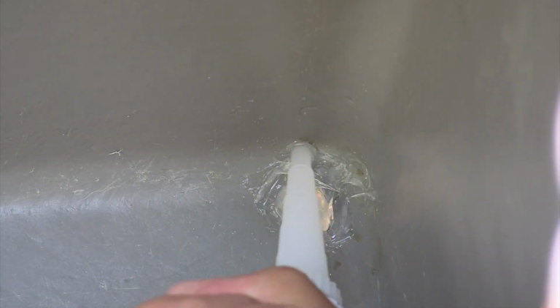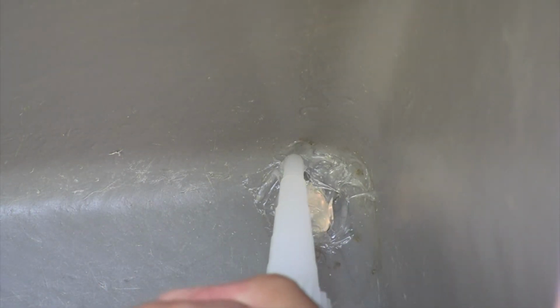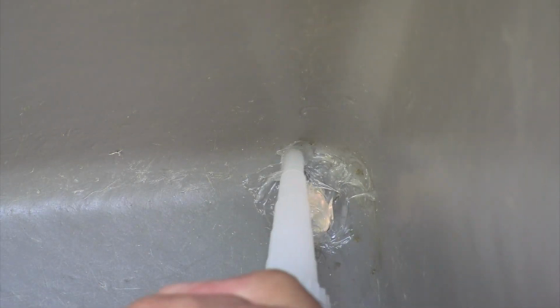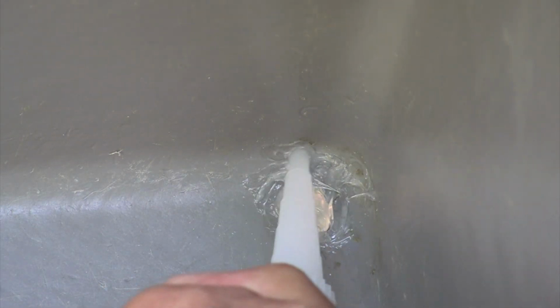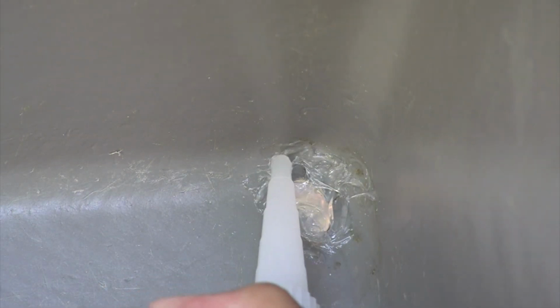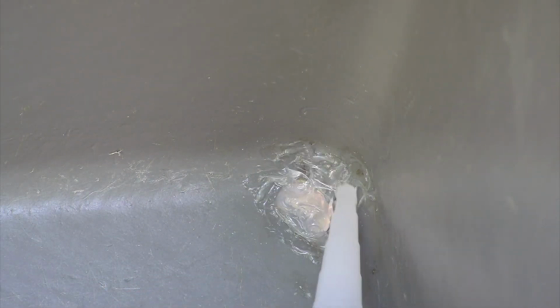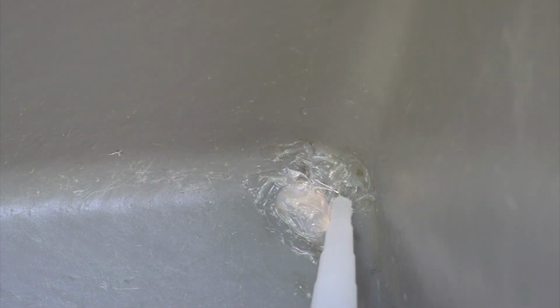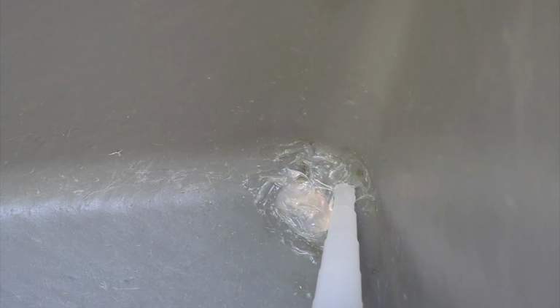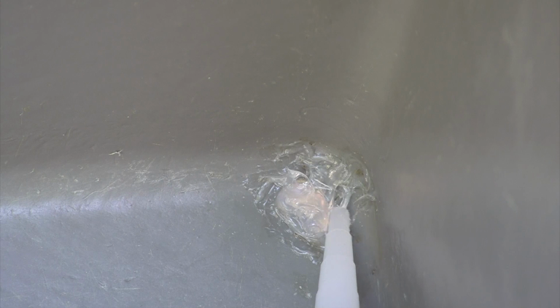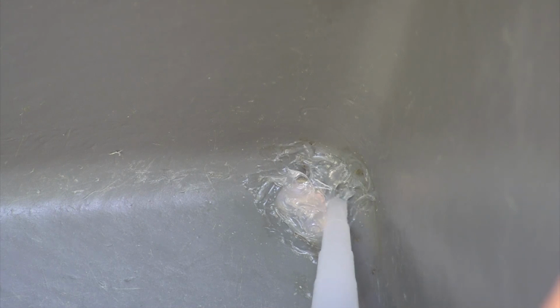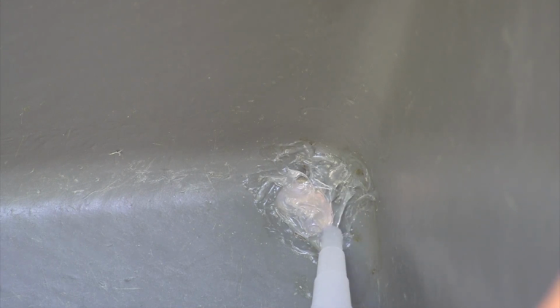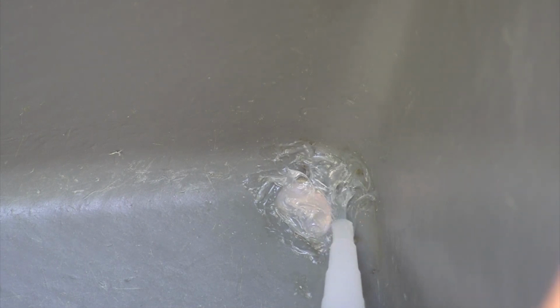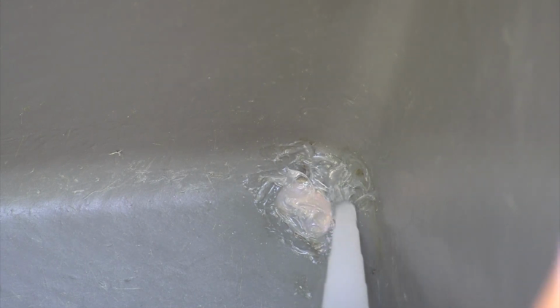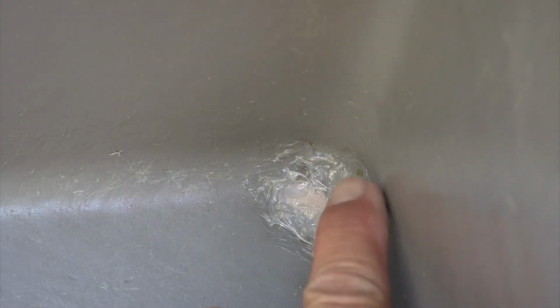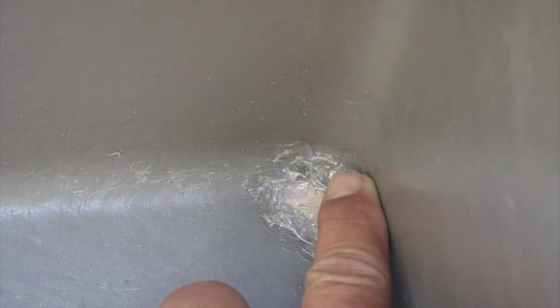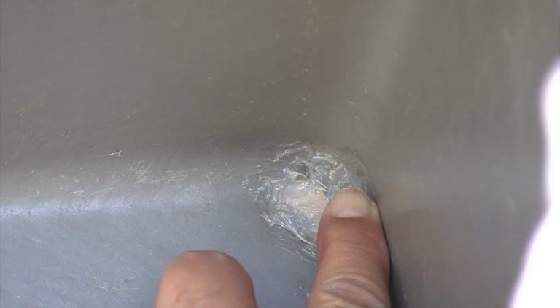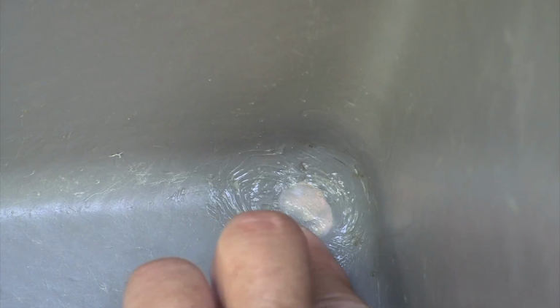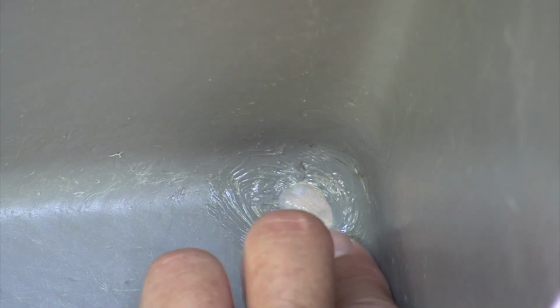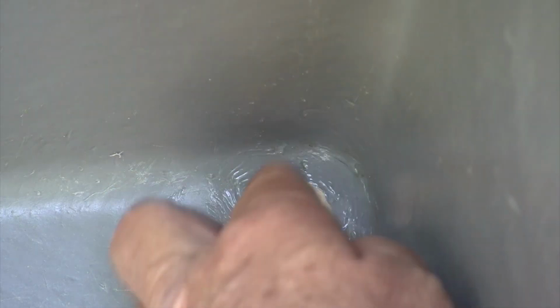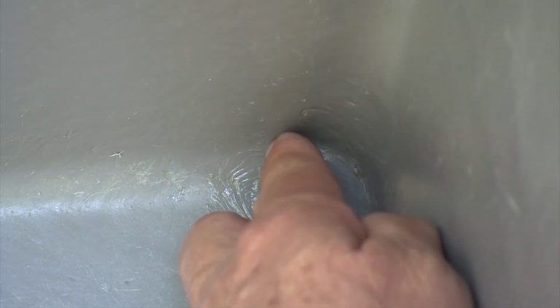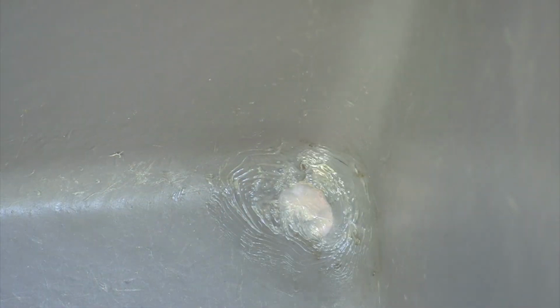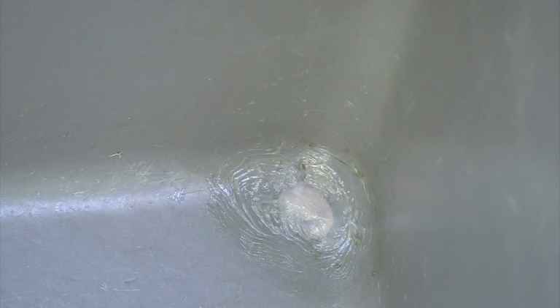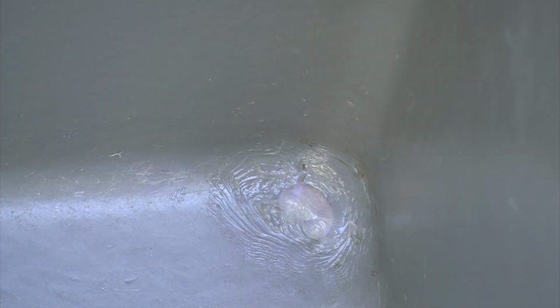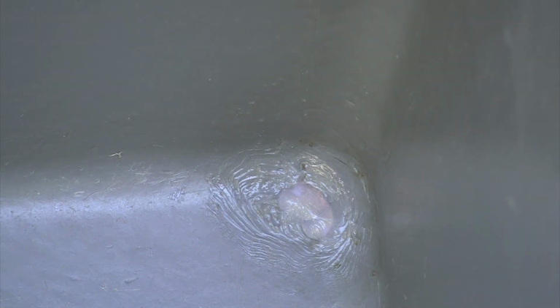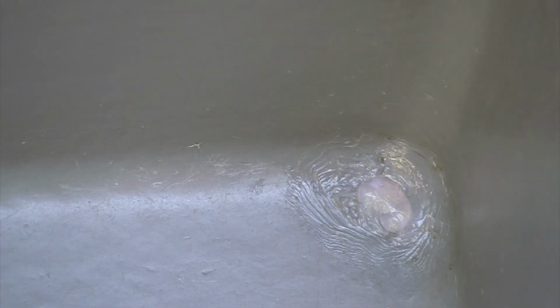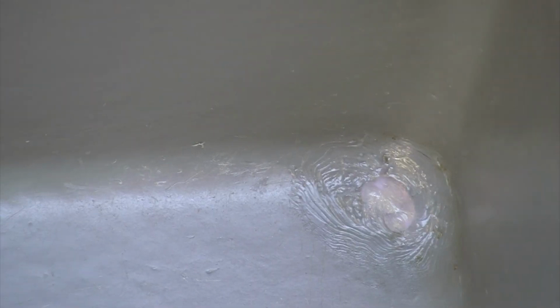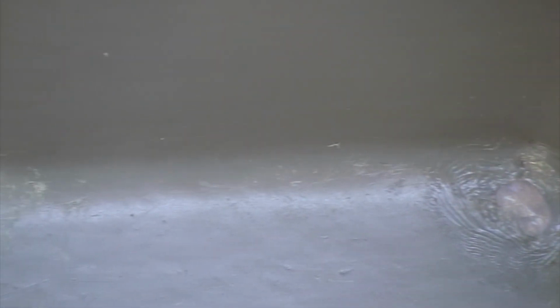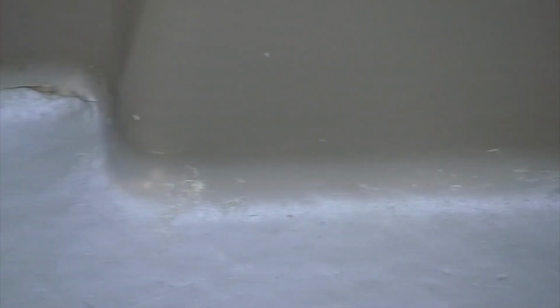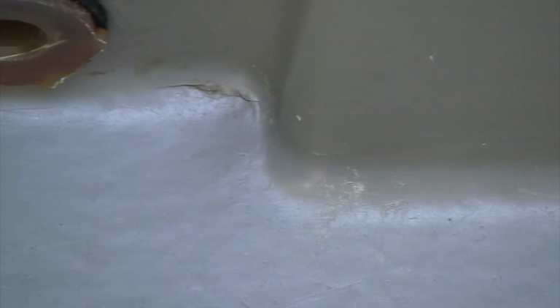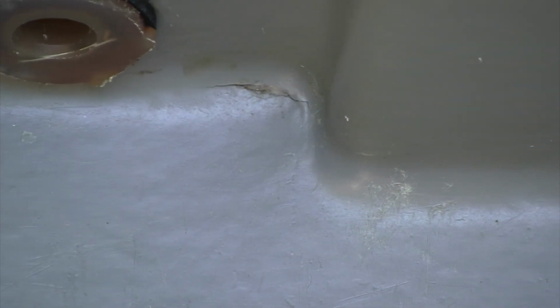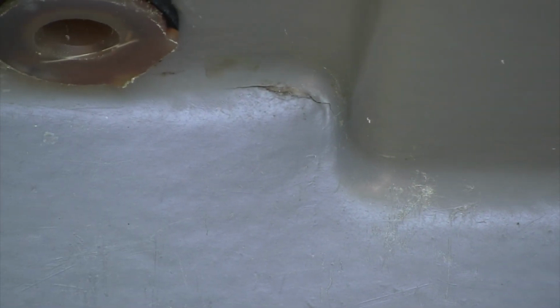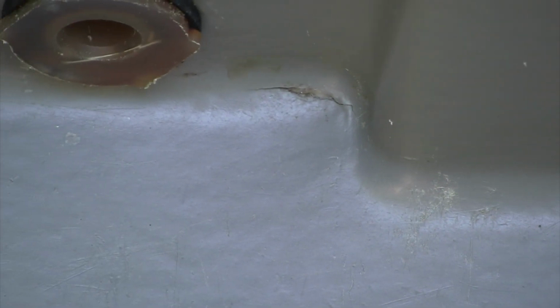Then apply the silicone all over it. Hope it can seal all the leaking area. The hot glue already dried — hot and solid.